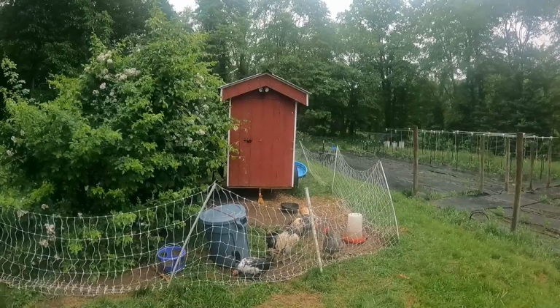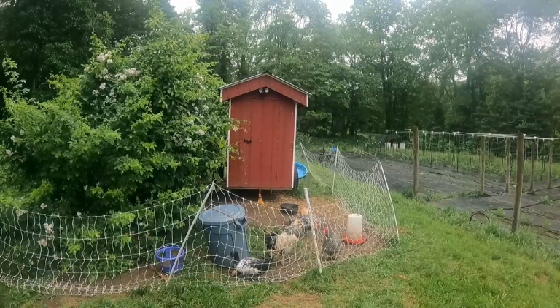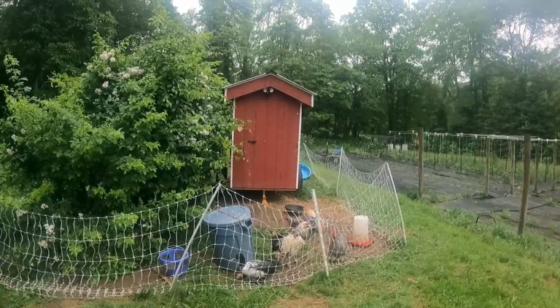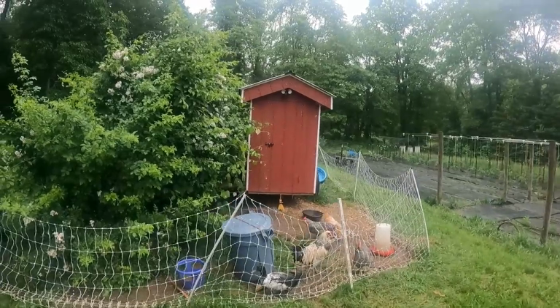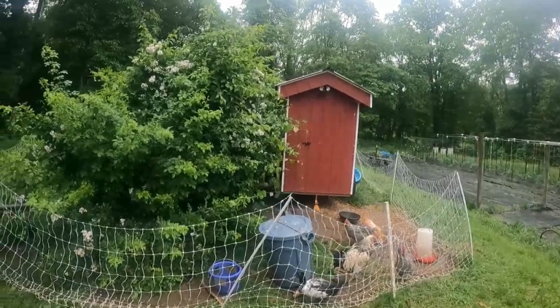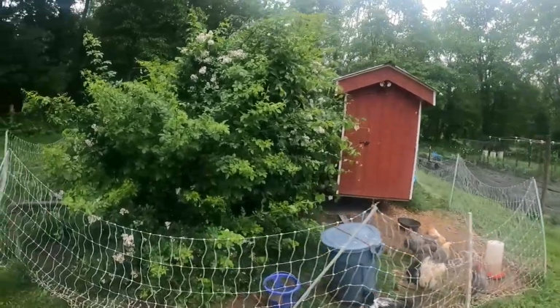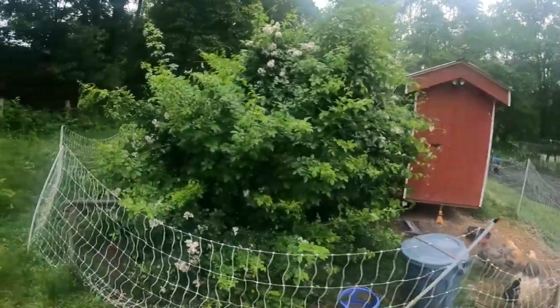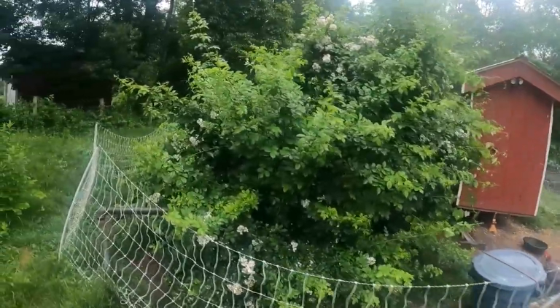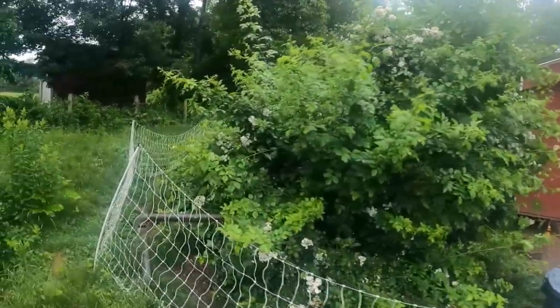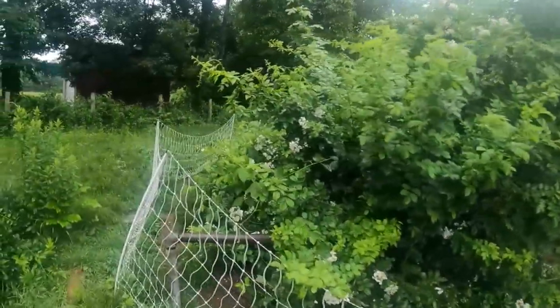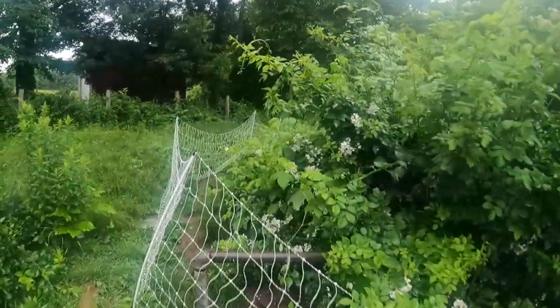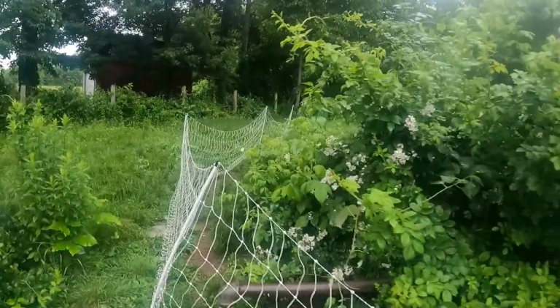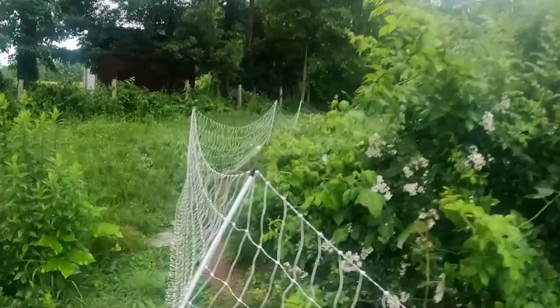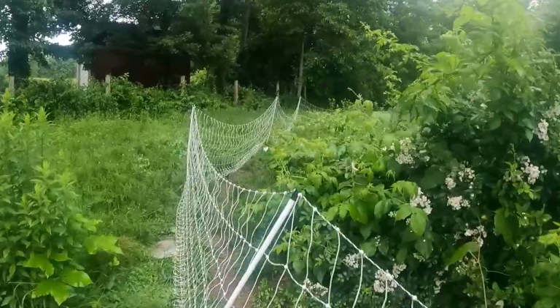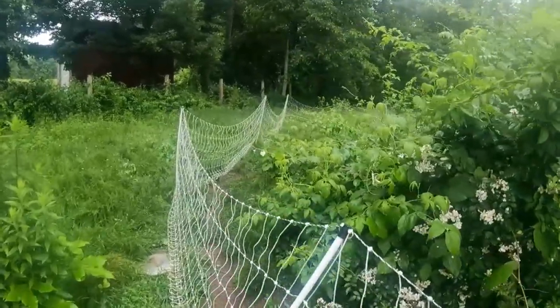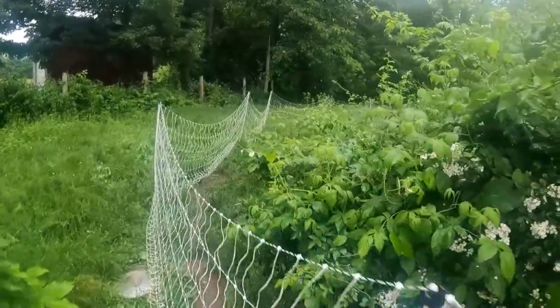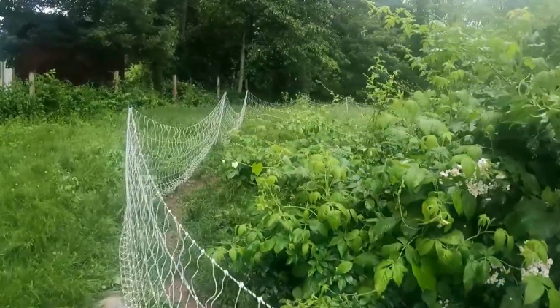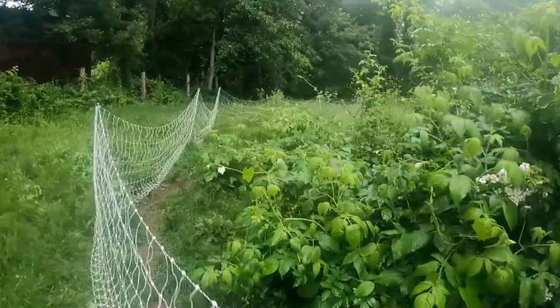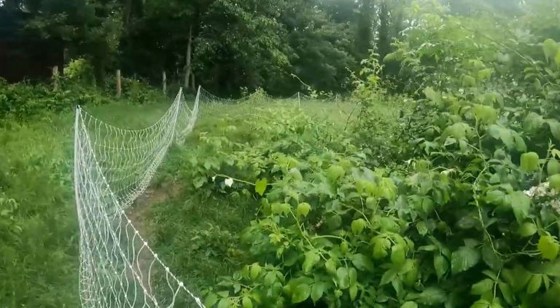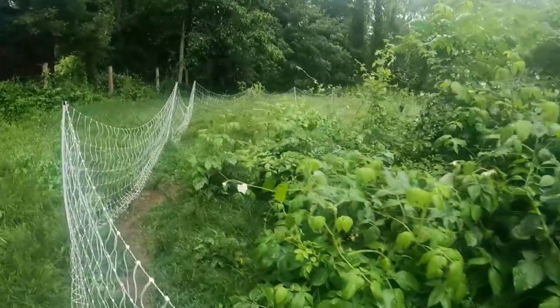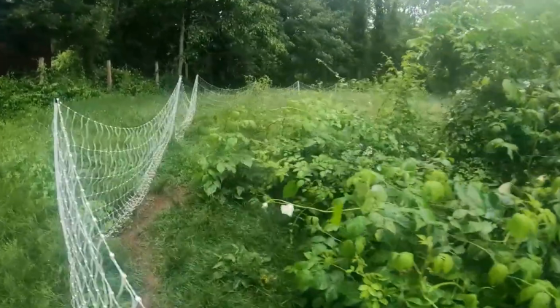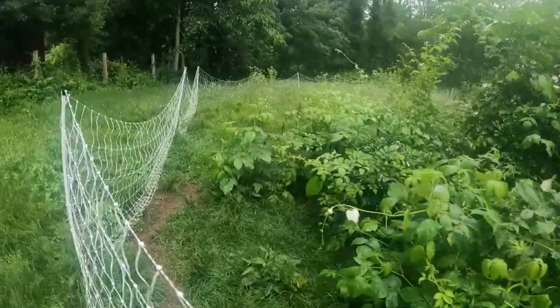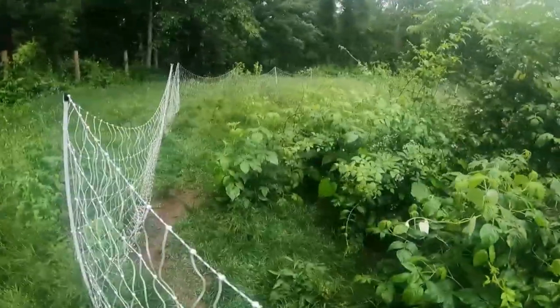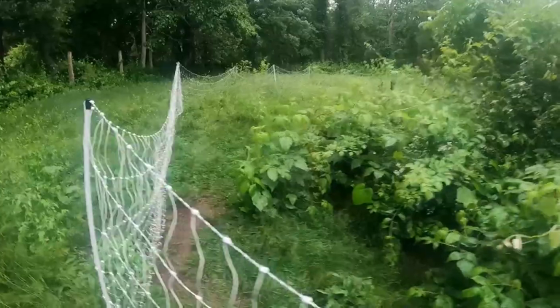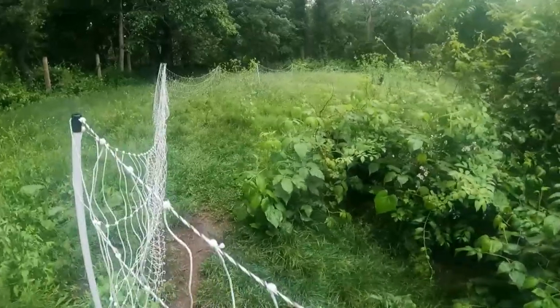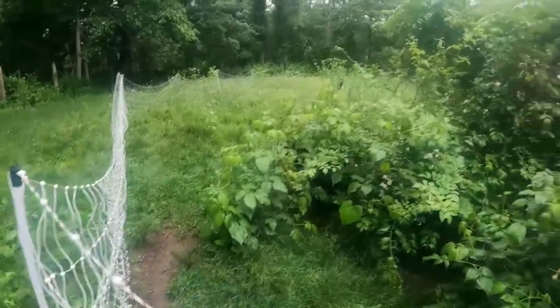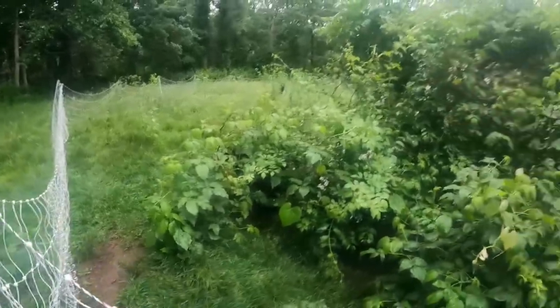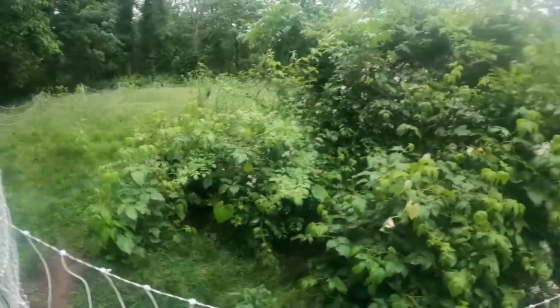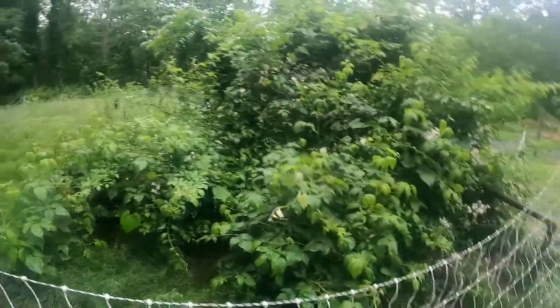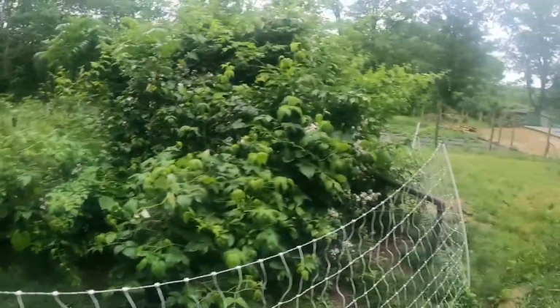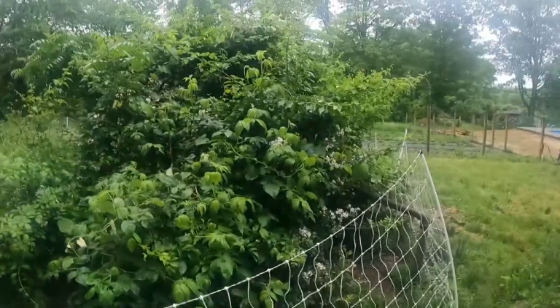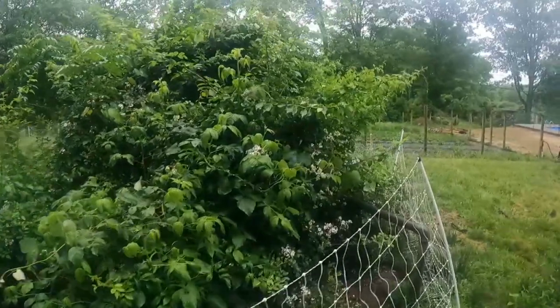Hey there suburban homesteaders. Are you wanting to add some feathered friends to your backyard? In this video, we're going to show you how to raise chickens in the suburbs — from choosing the perfect breed to building a coop, we got you covered. Enjoy fresh eggs, the satisfaction, and sustainable living. Let's go.